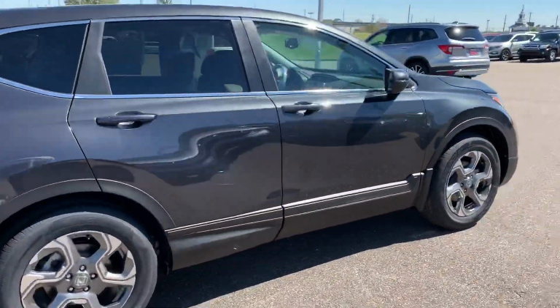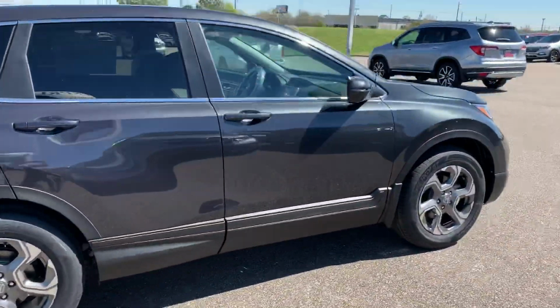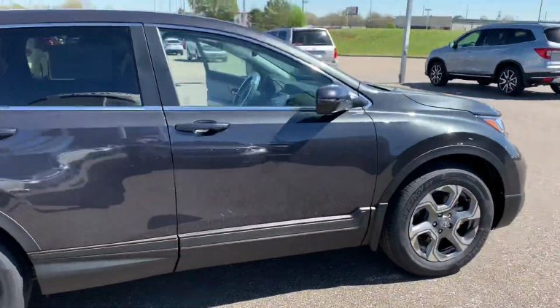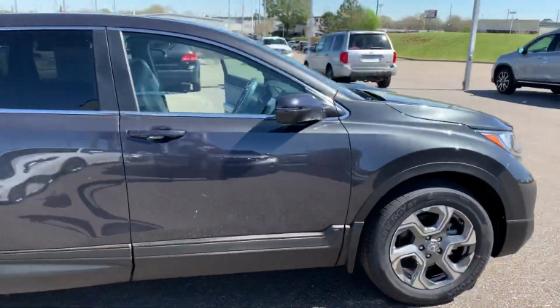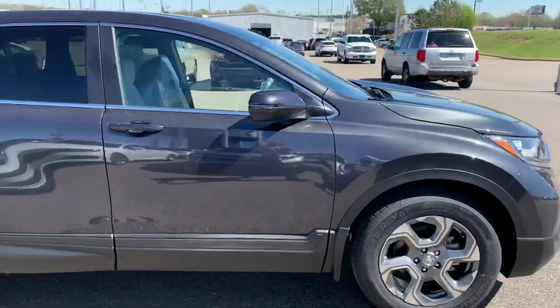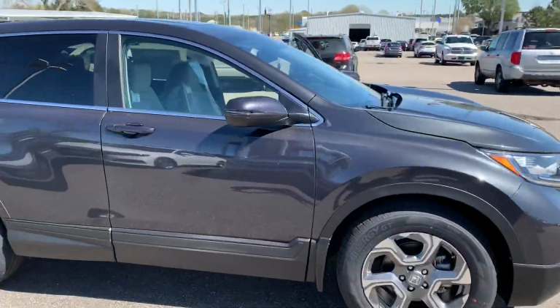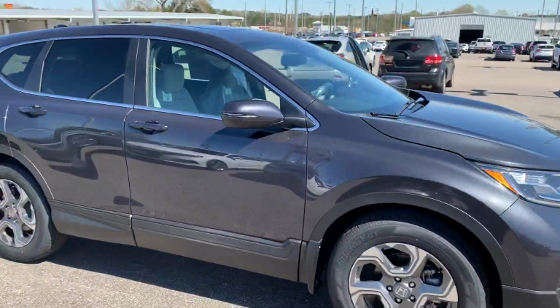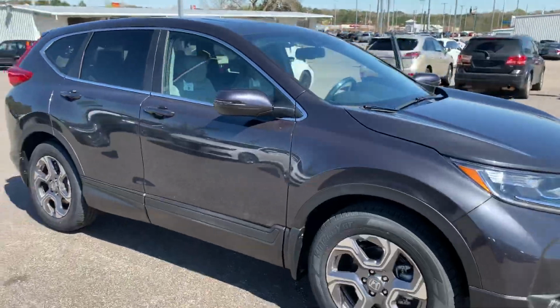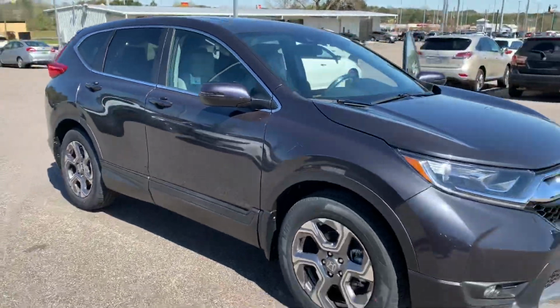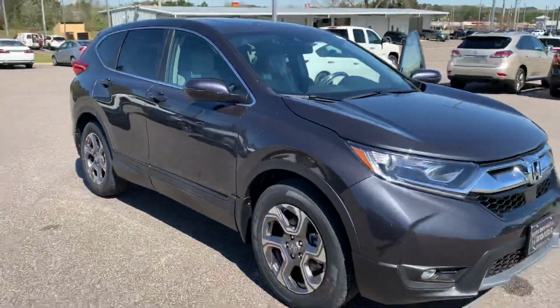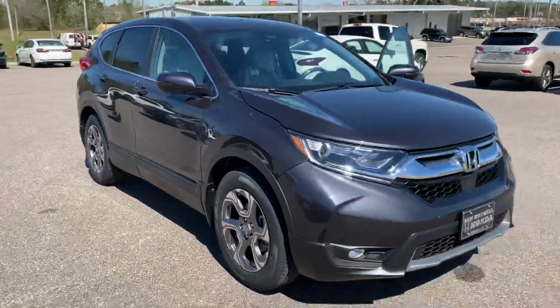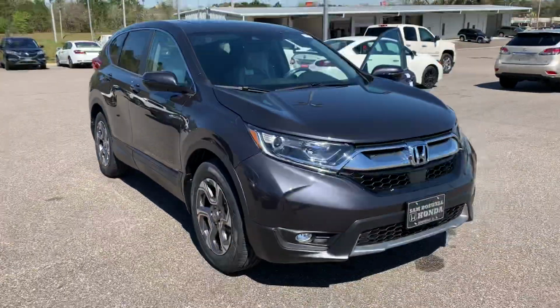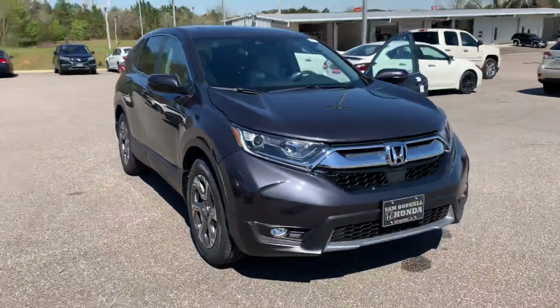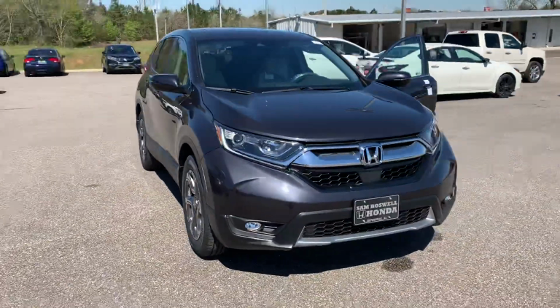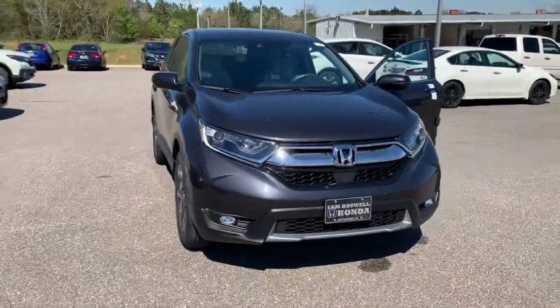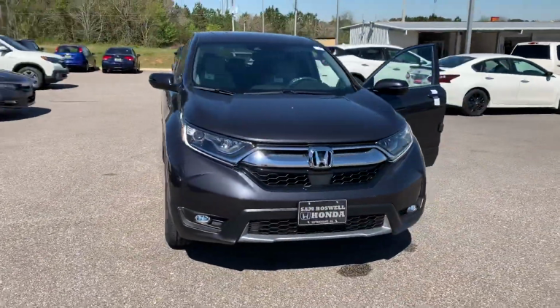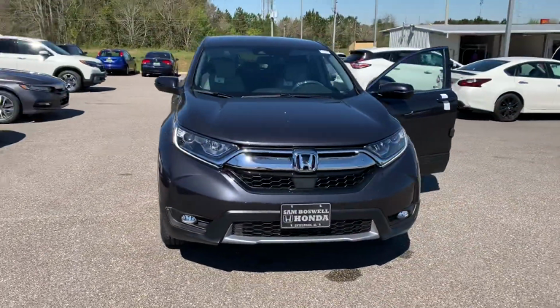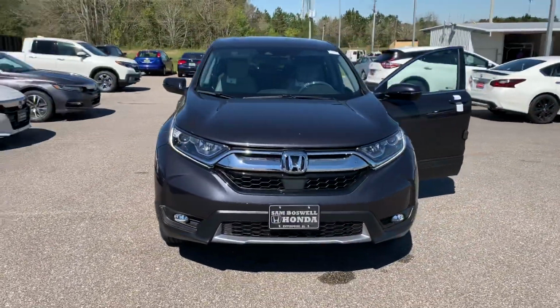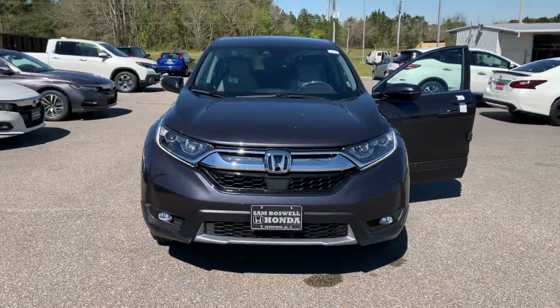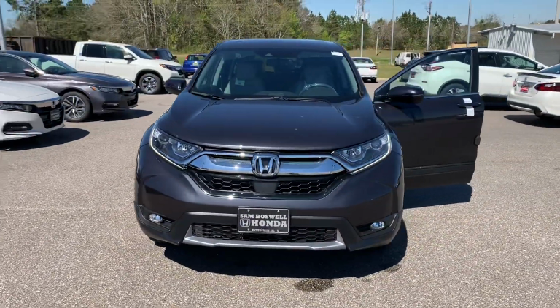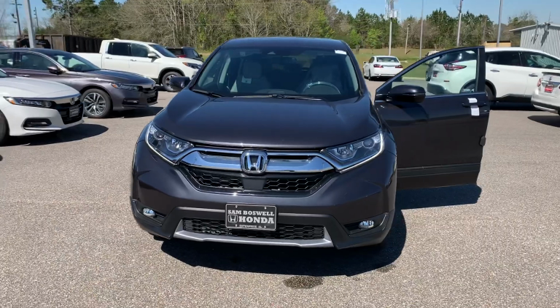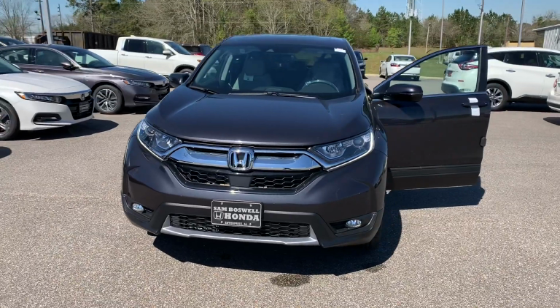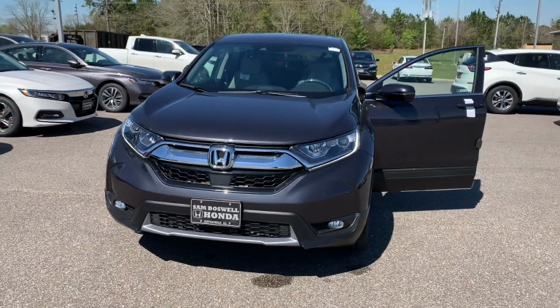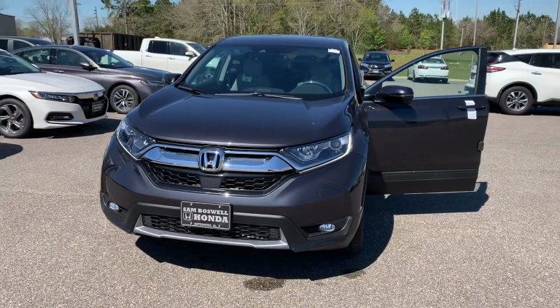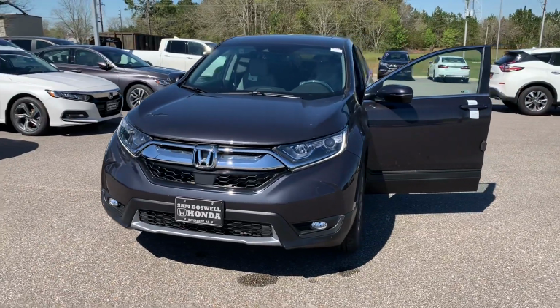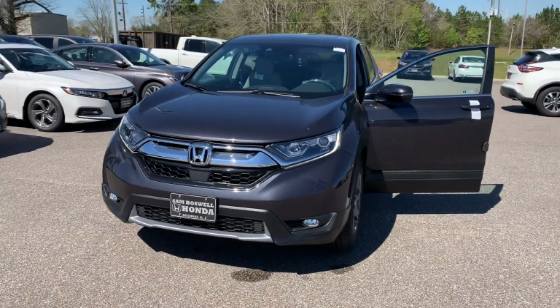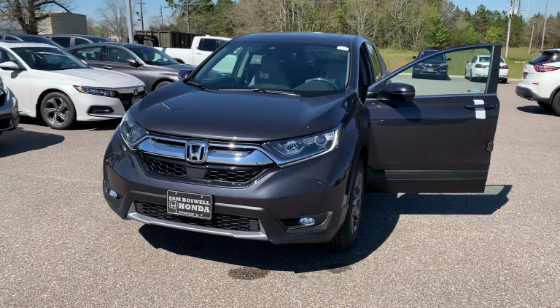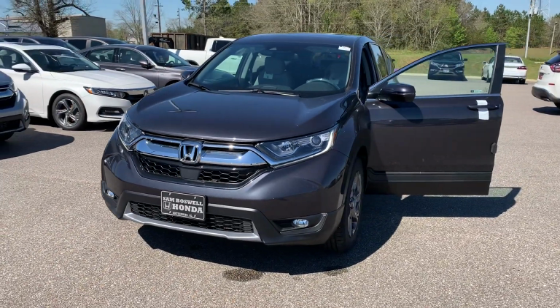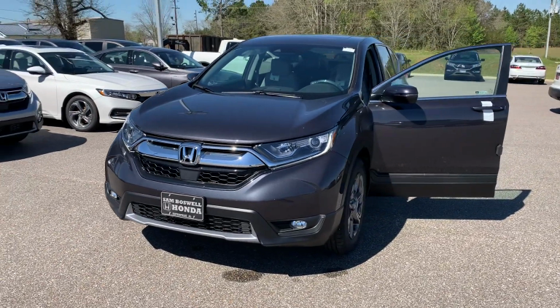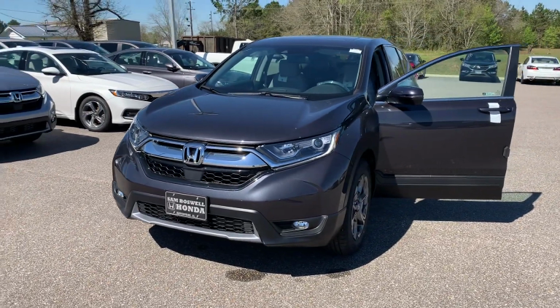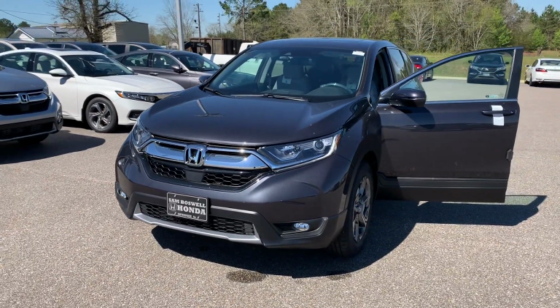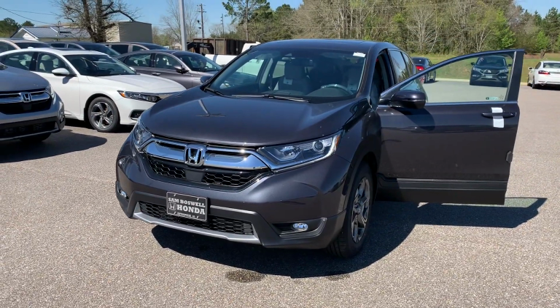This is the 2019 Honda CR-V EX-L at San Boswell Honda. My name is Josh Powell. Please give me a call at 334-417-0406.